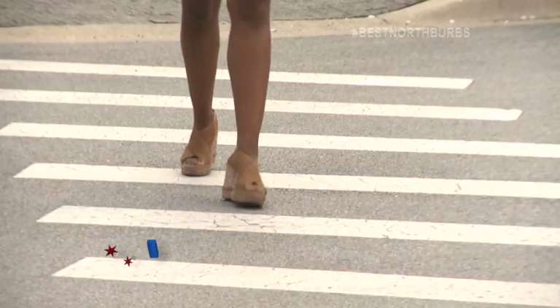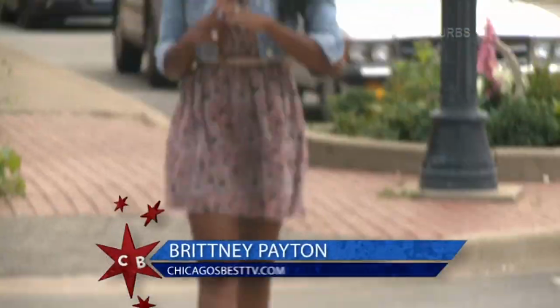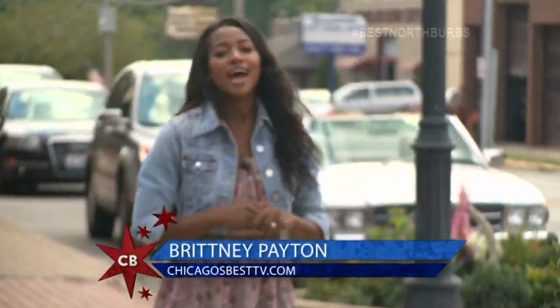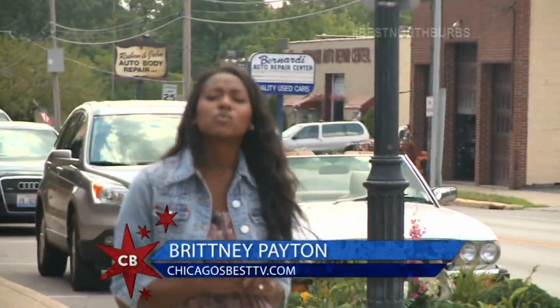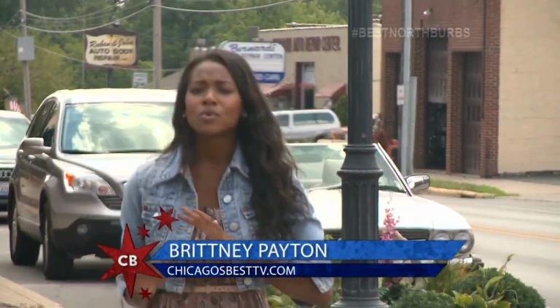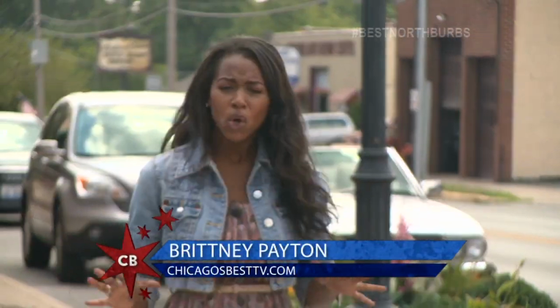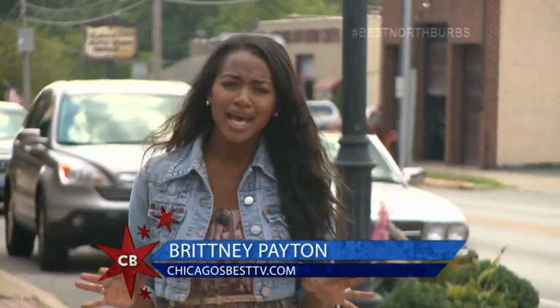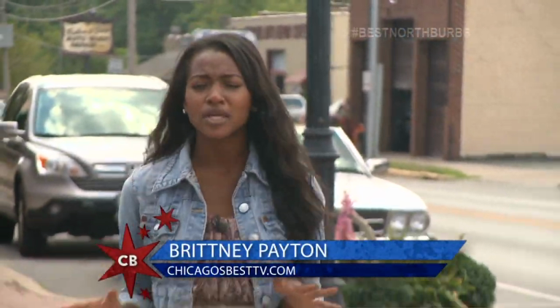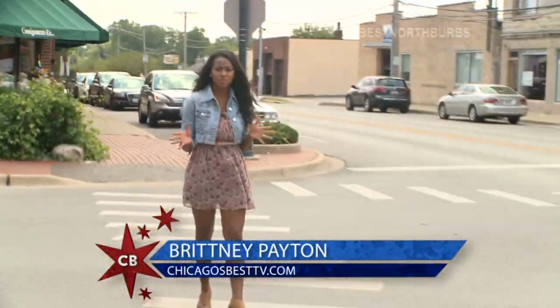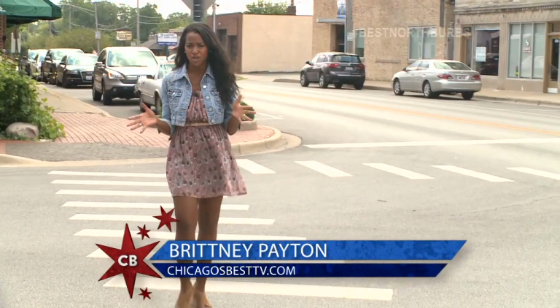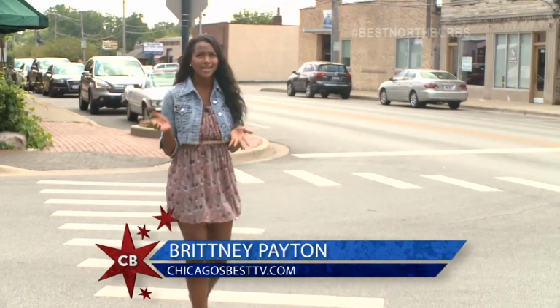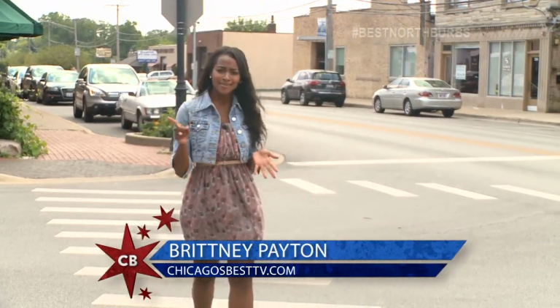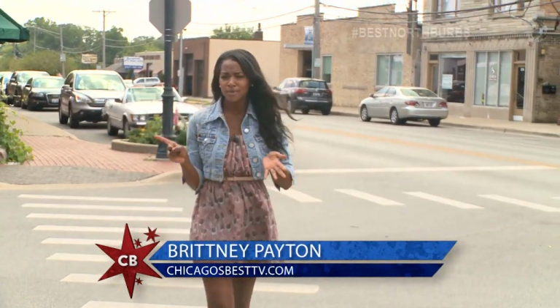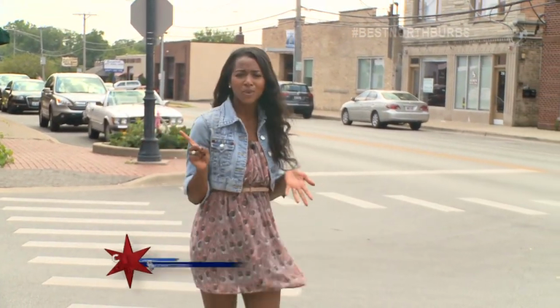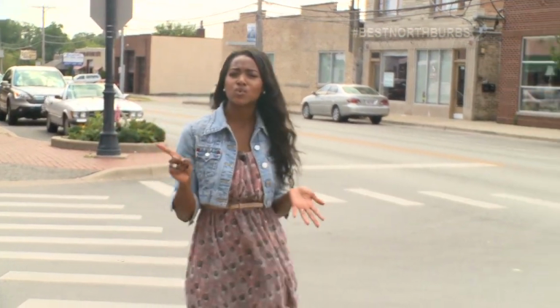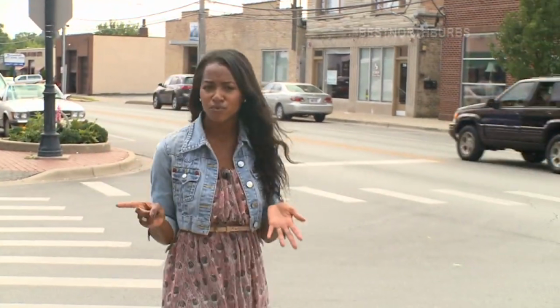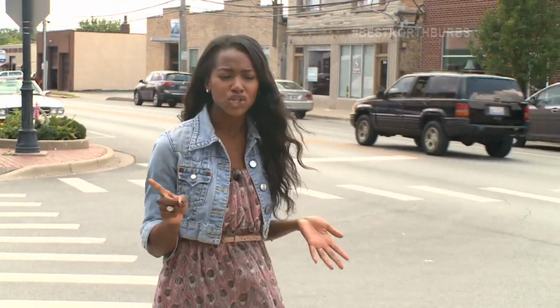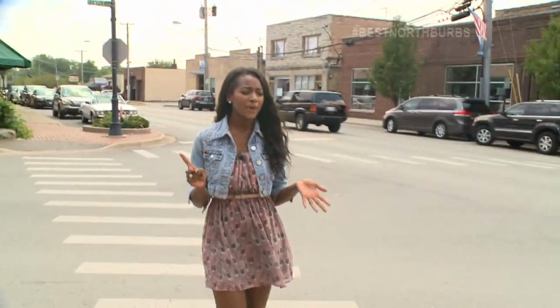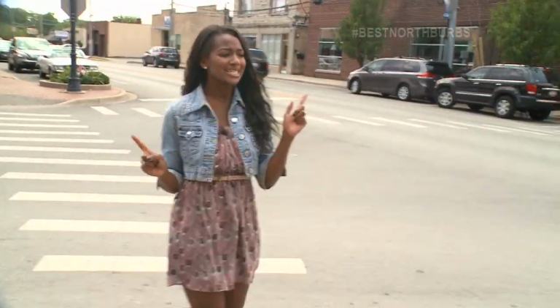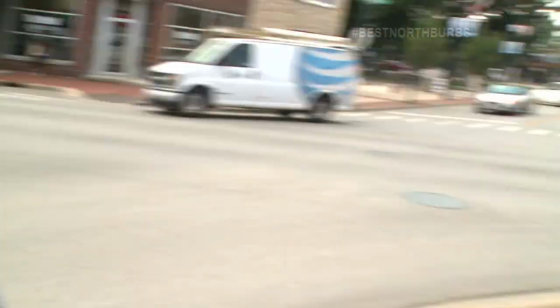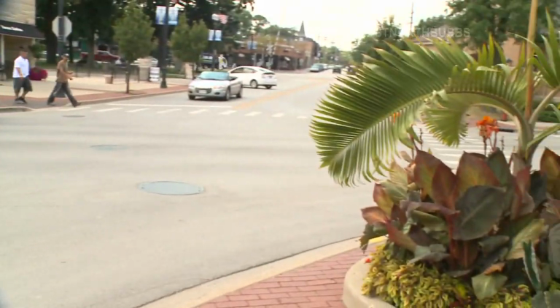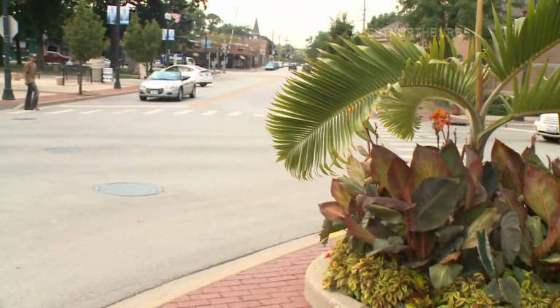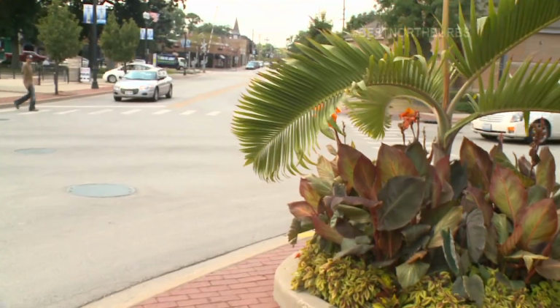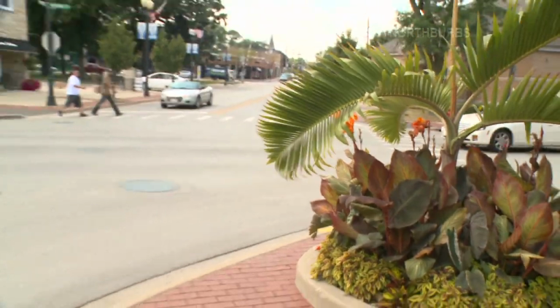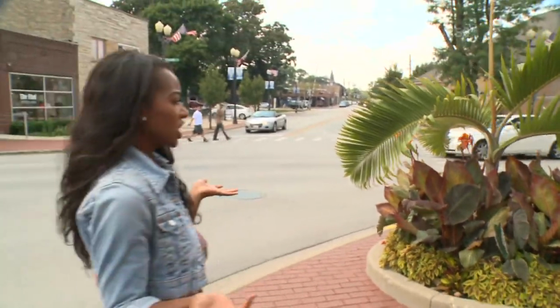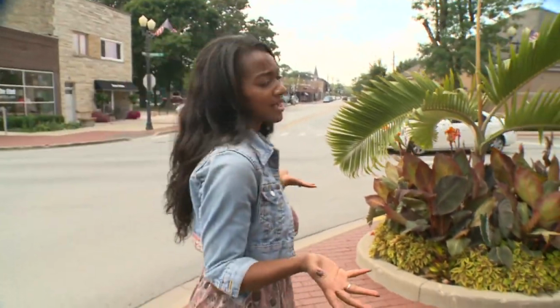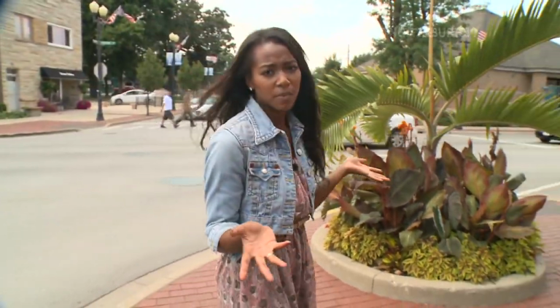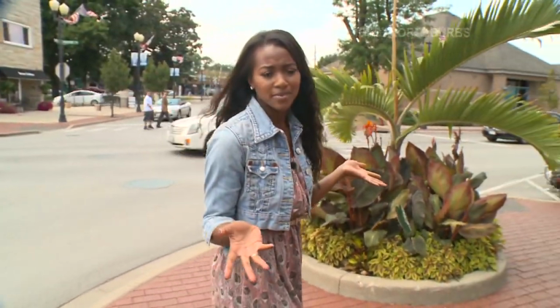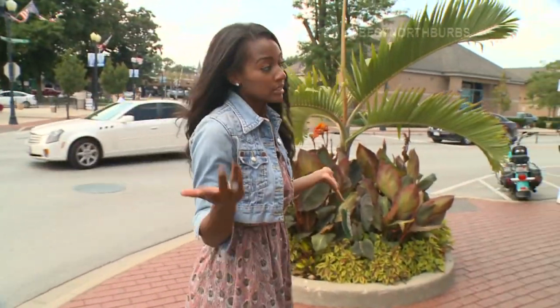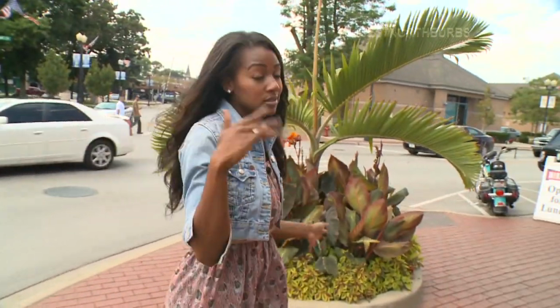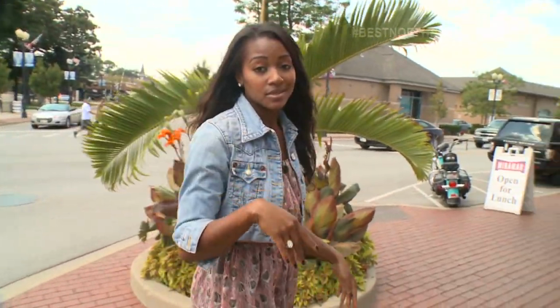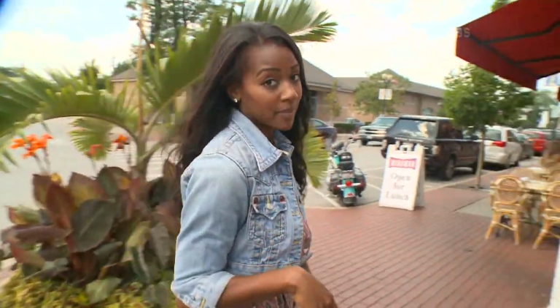Today I'm in Highwood where I was told I was going to a bistro. Now the last bistro I went to was French, but there's a palm tree outside. Looks kind of tropical to me. Let's see what this is all about.